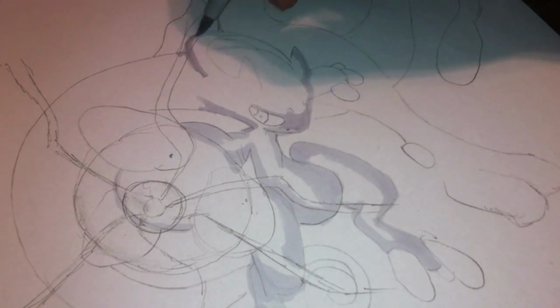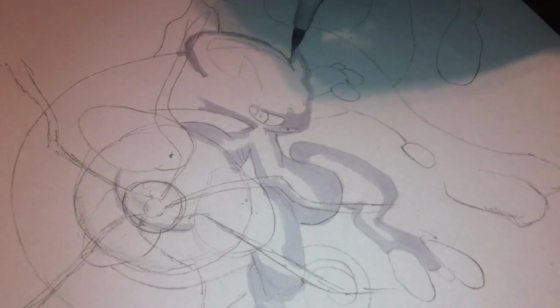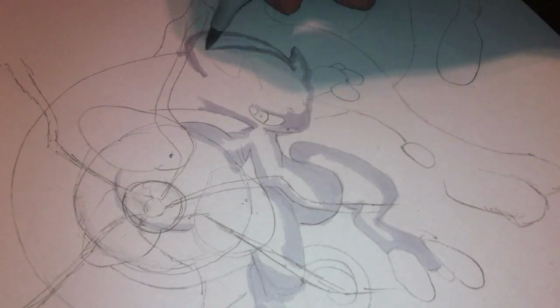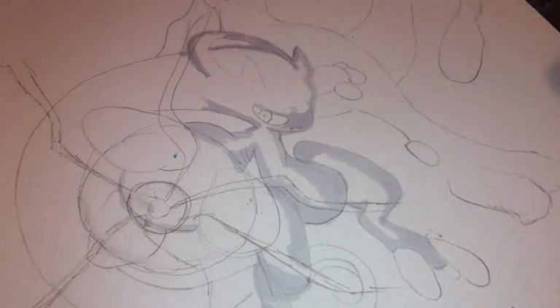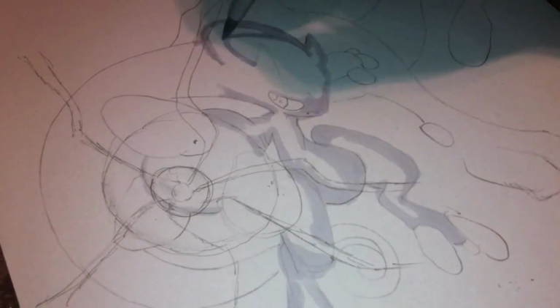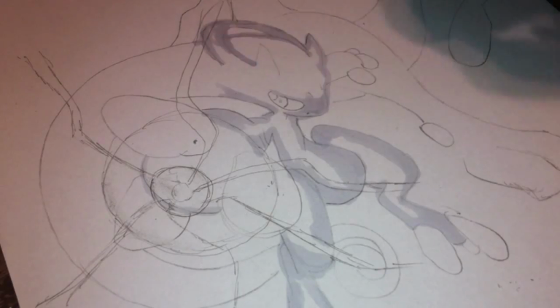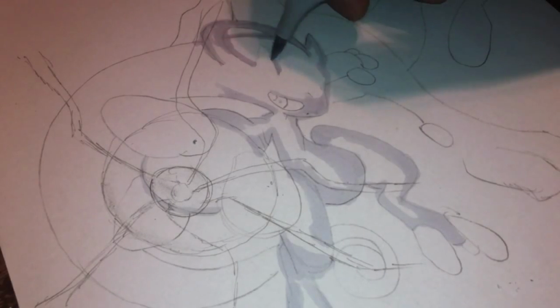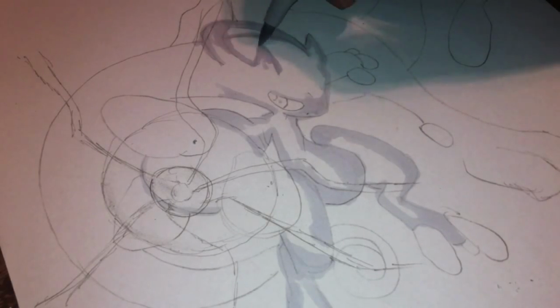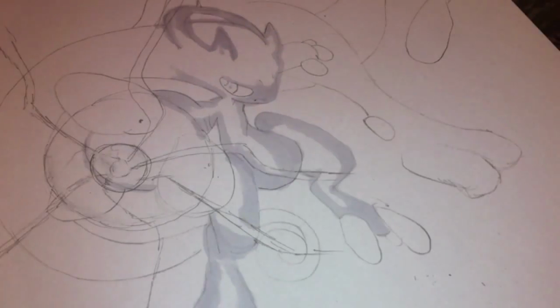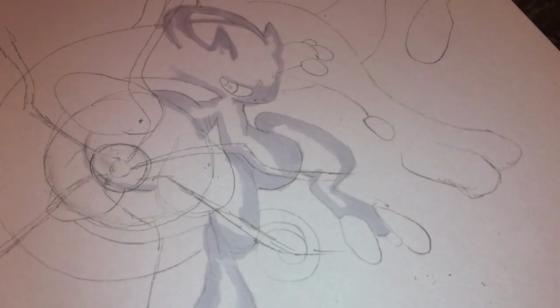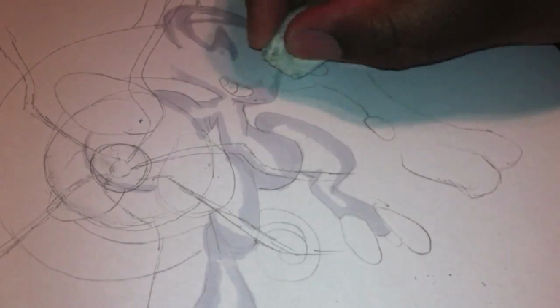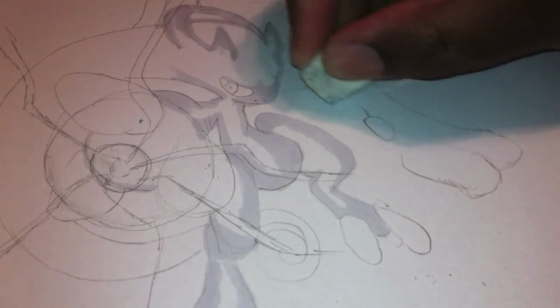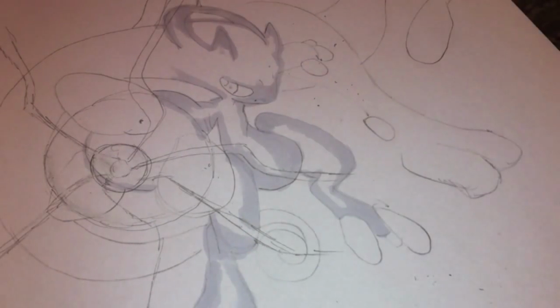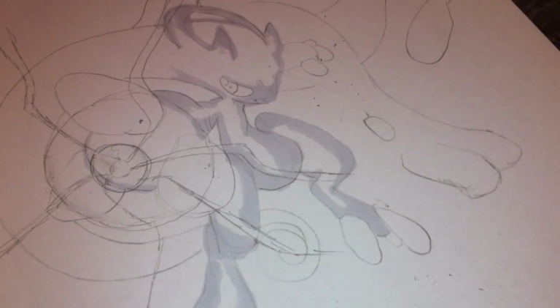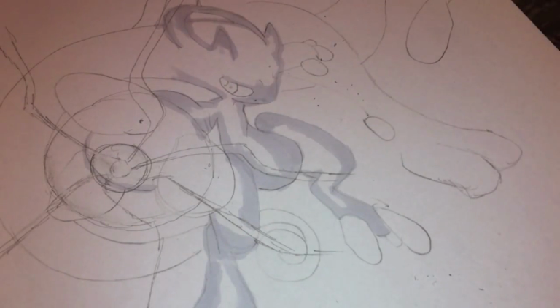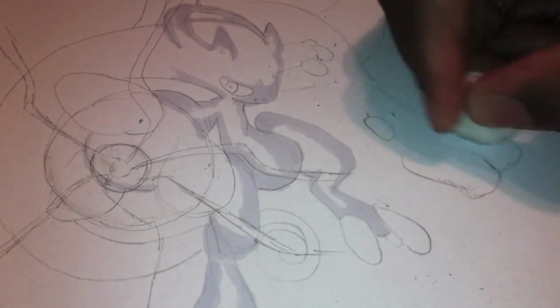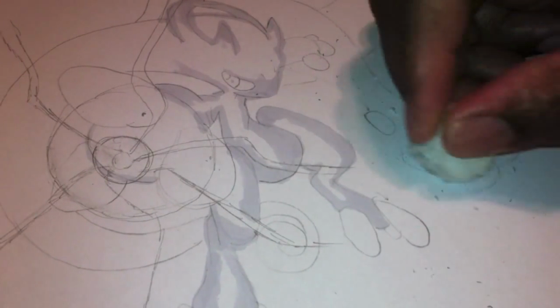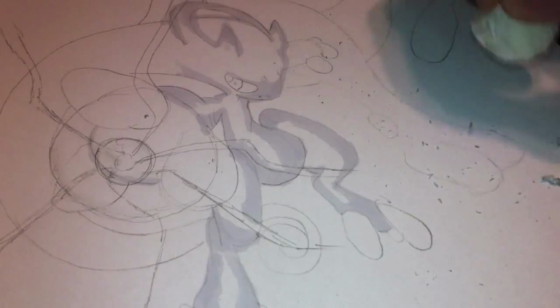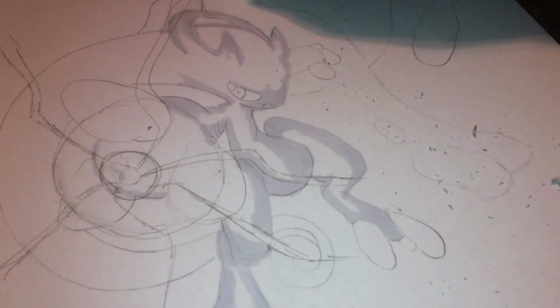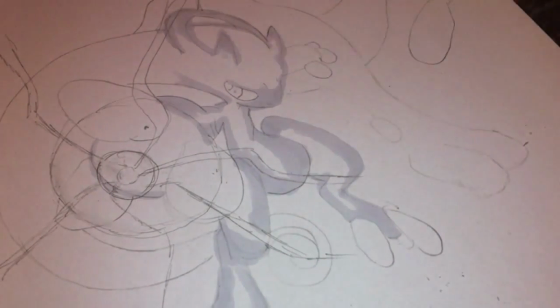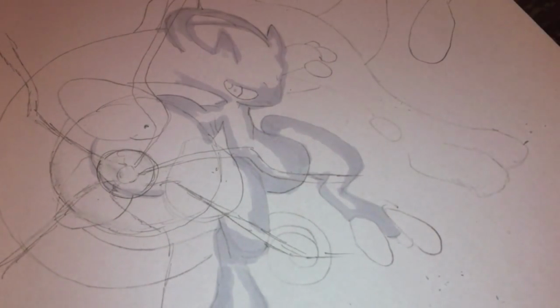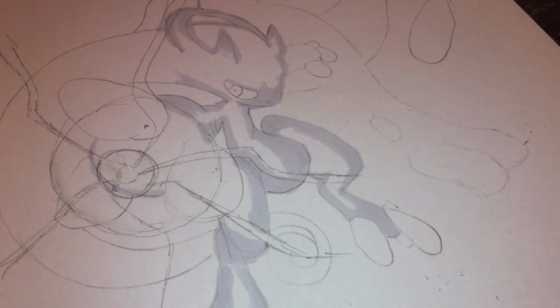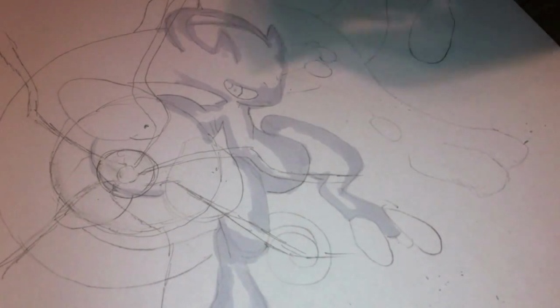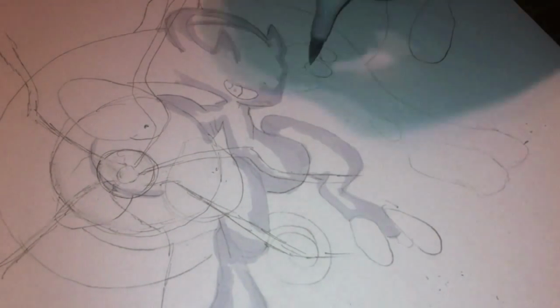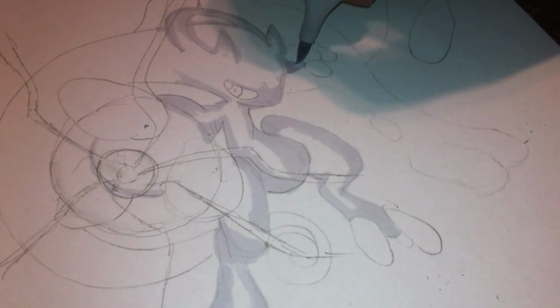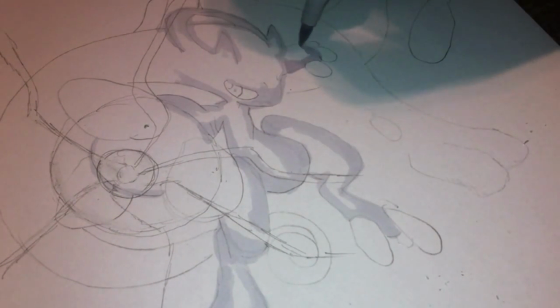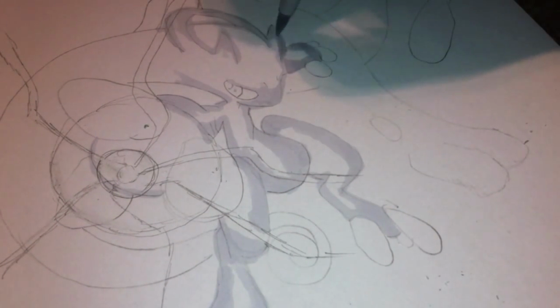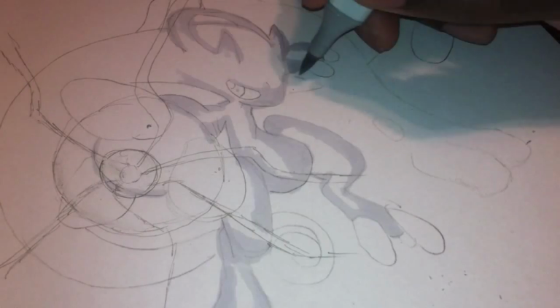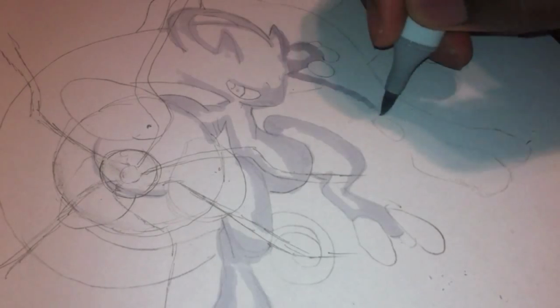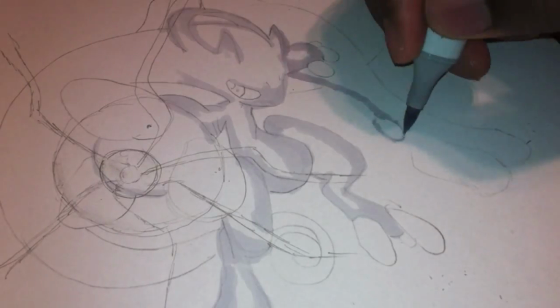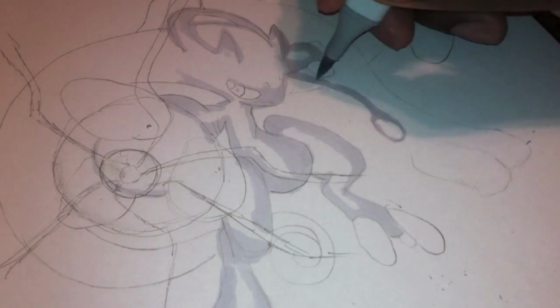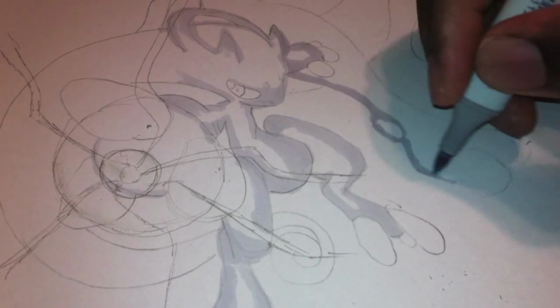I got some new cool grays in from Copic Markers that I wanted to try out. I'm on this whole no-outline kick for a while, so you're going to see a lot of tech, a lot of drawings put on the channel with no outline.